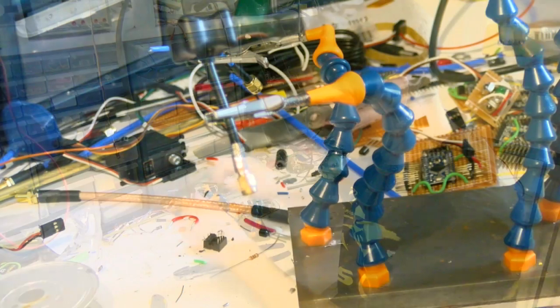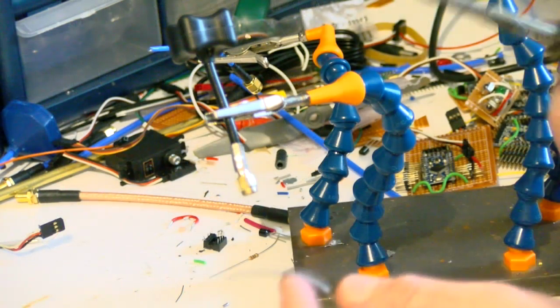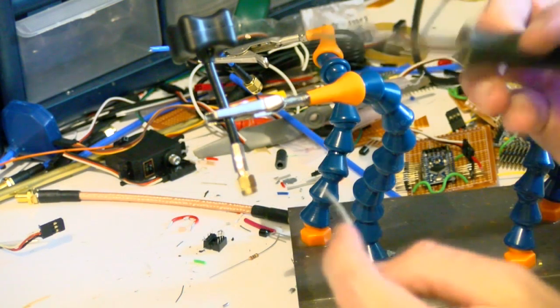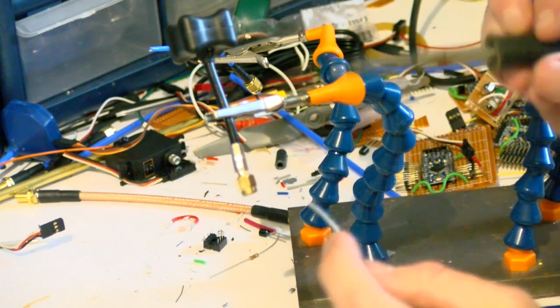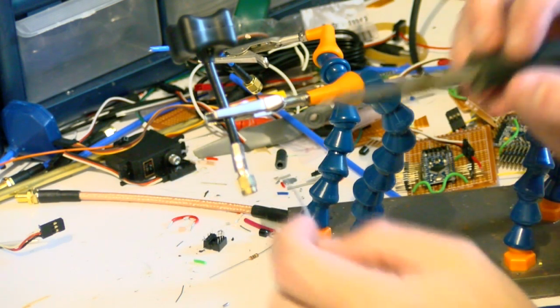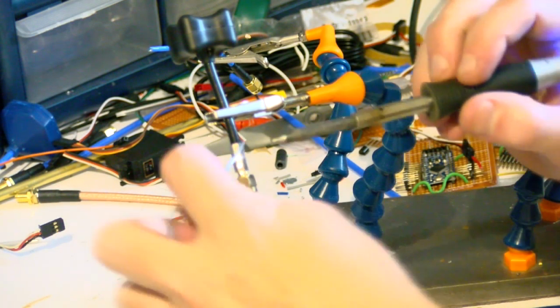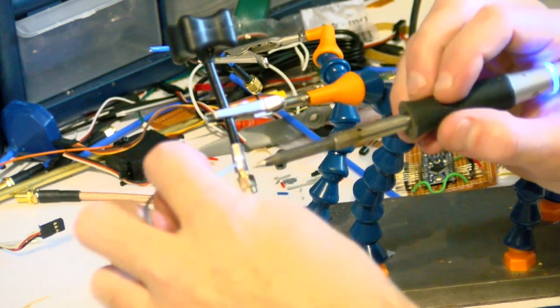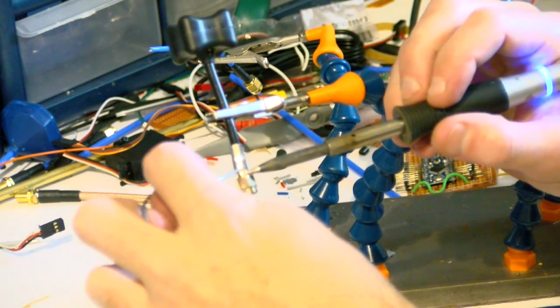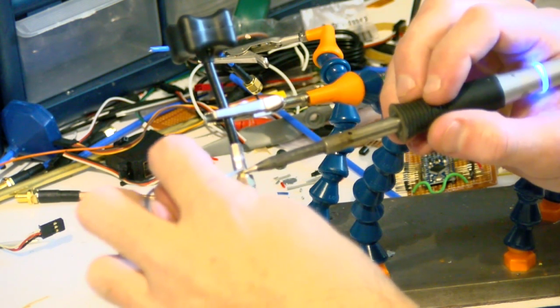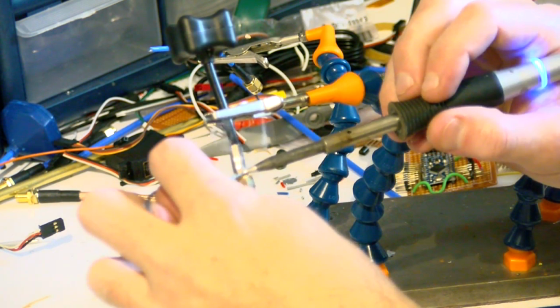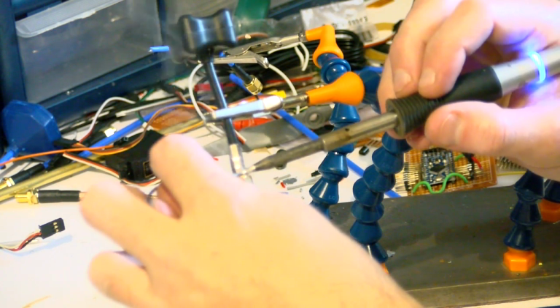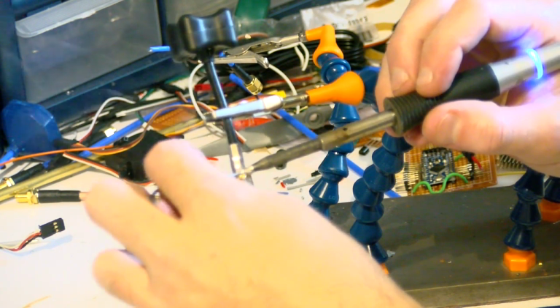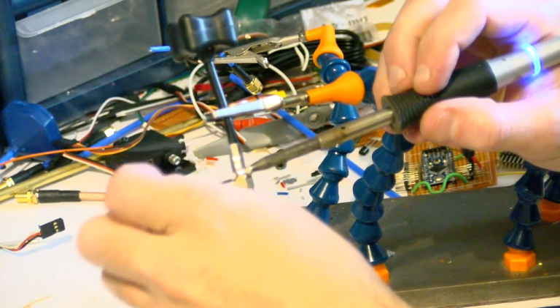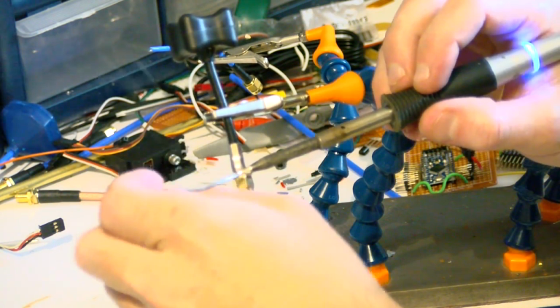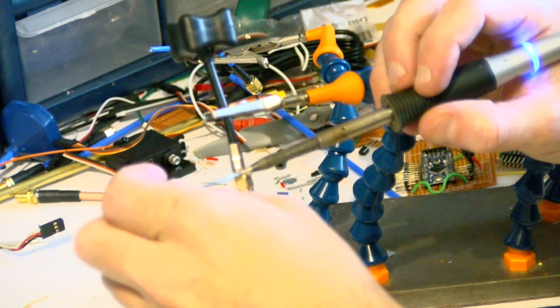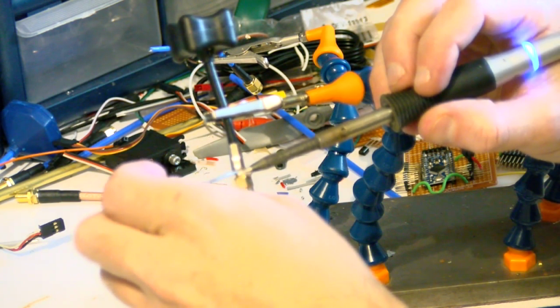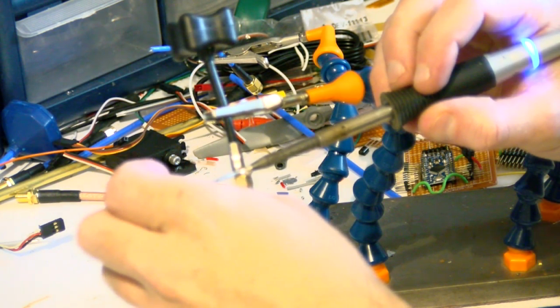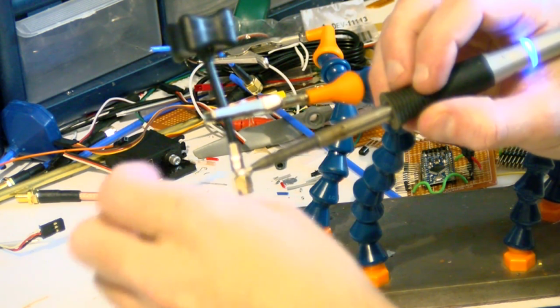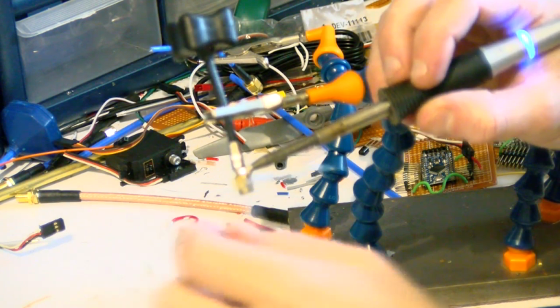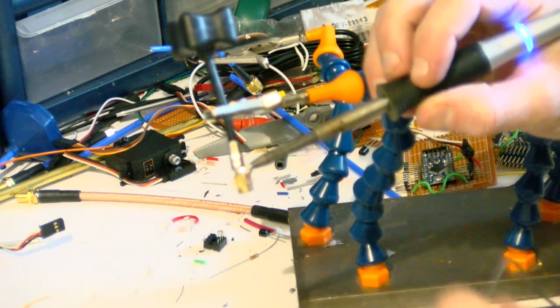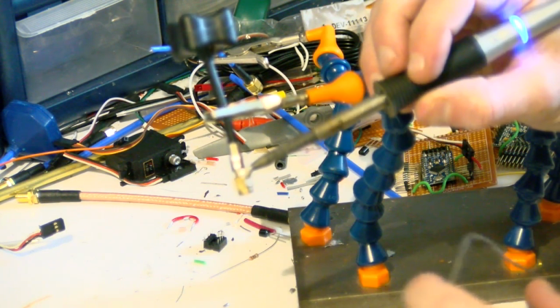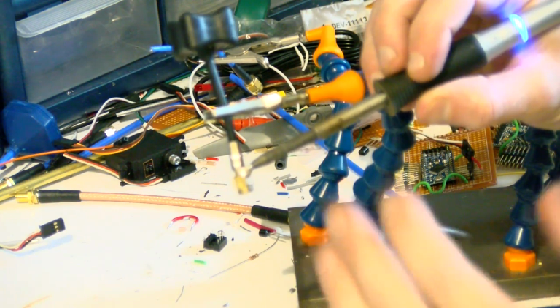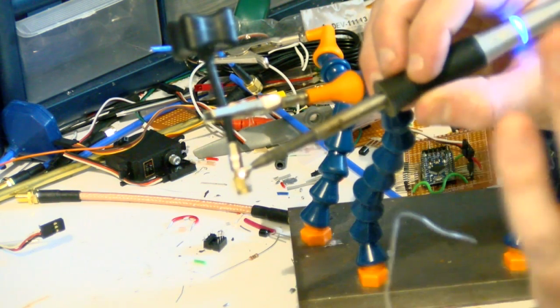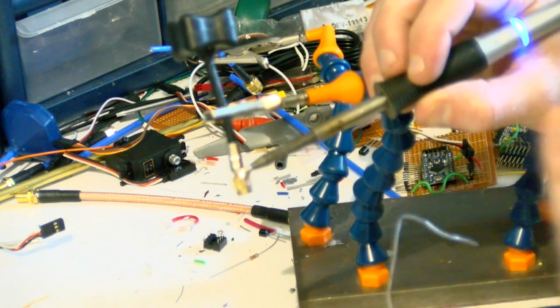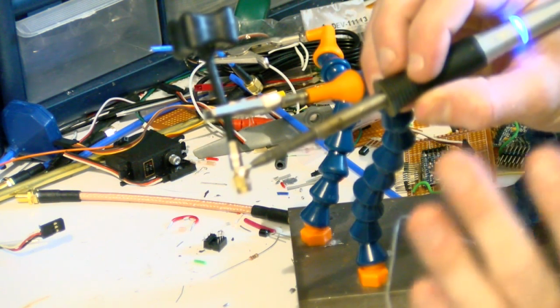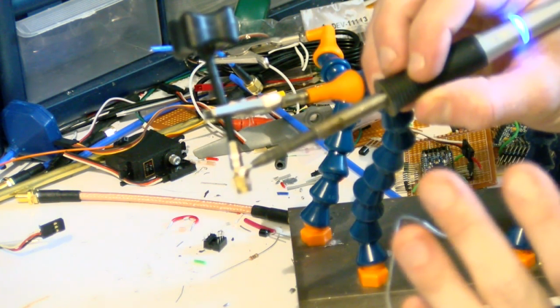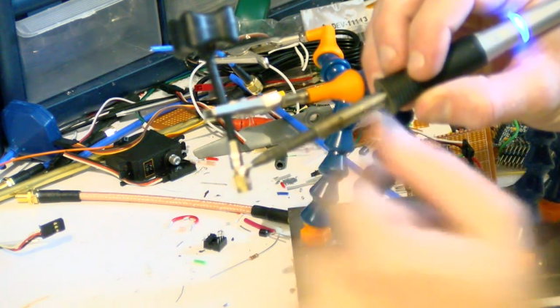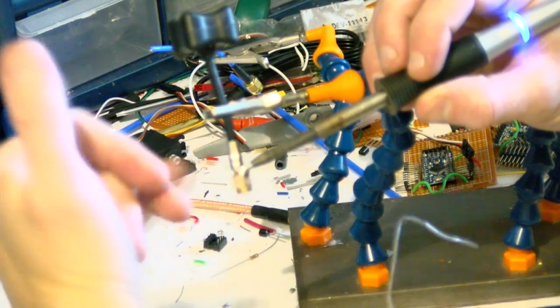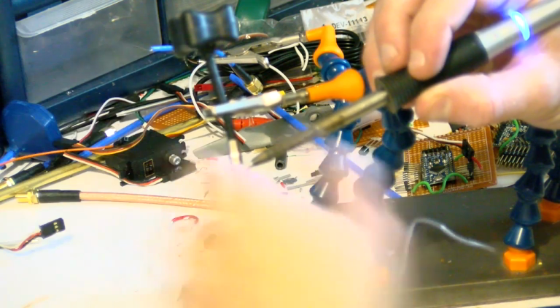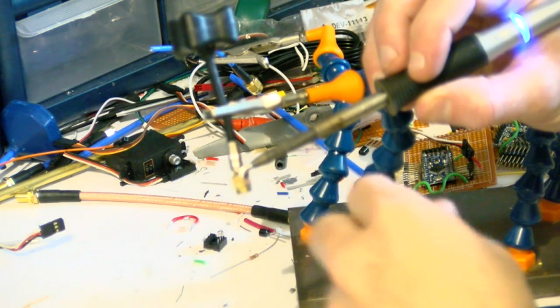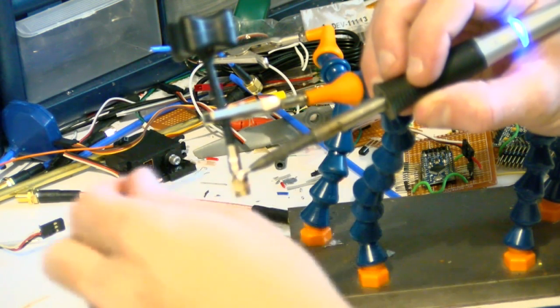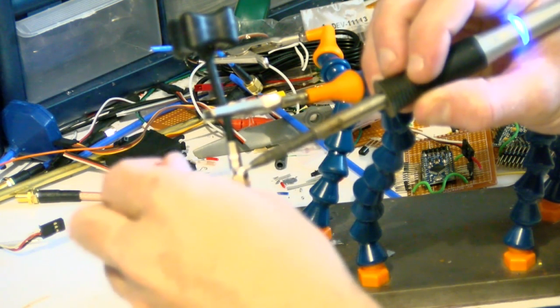The next part's easy — just solder it. You want to get this good and hot. Make sure you've got enough heat that it's going to wick all the way around and through.